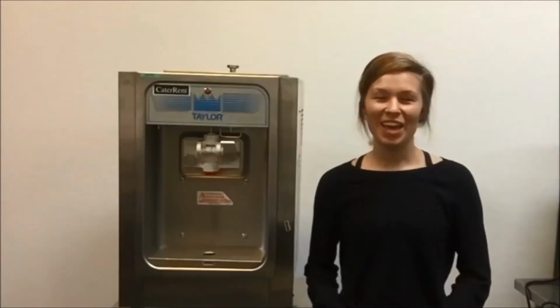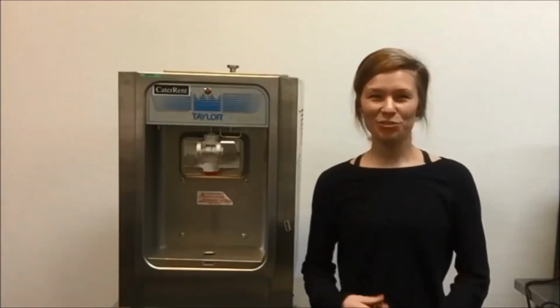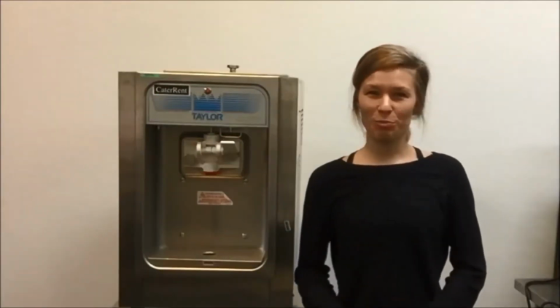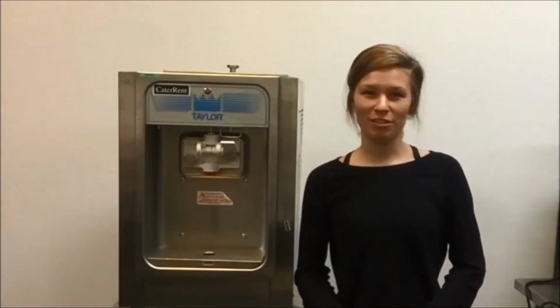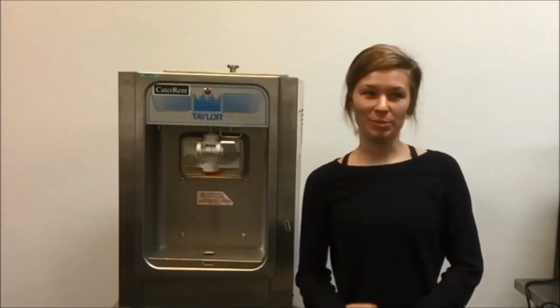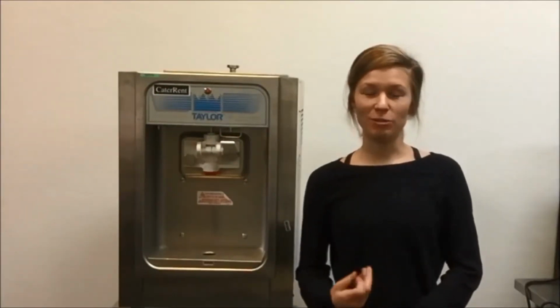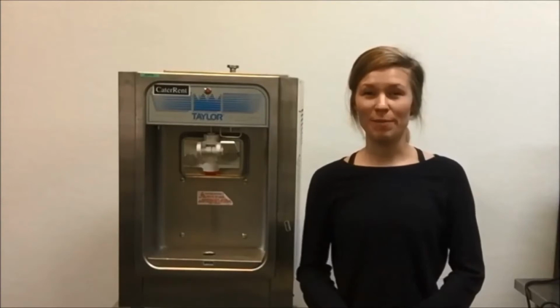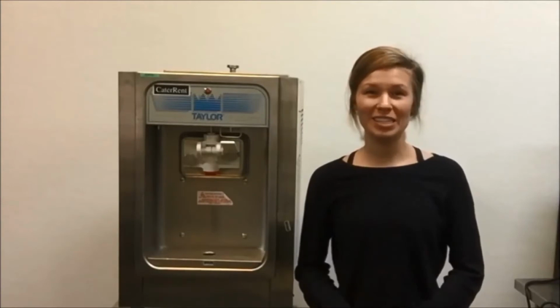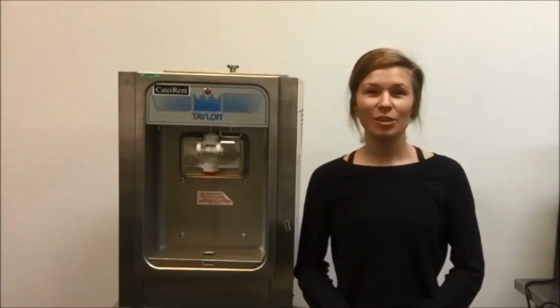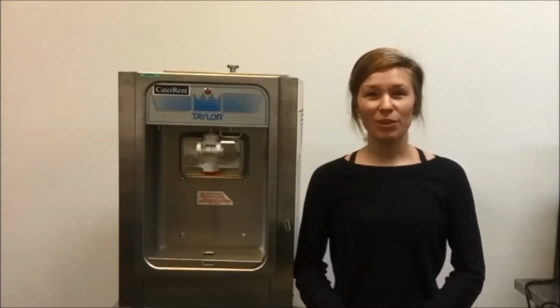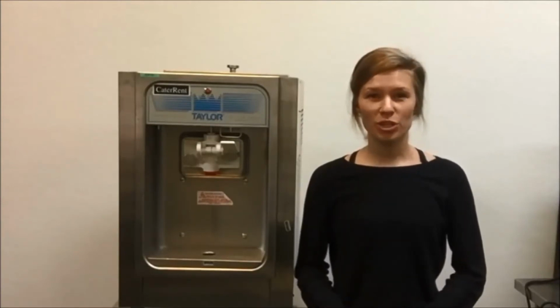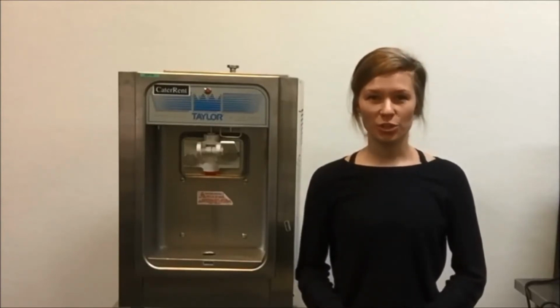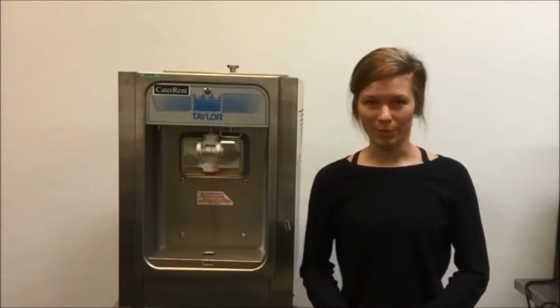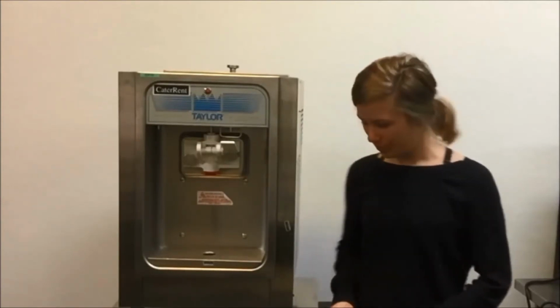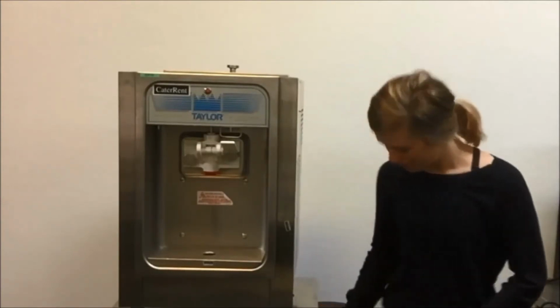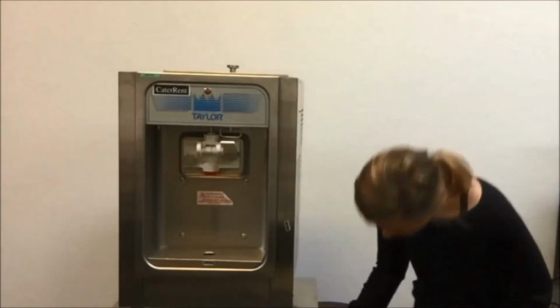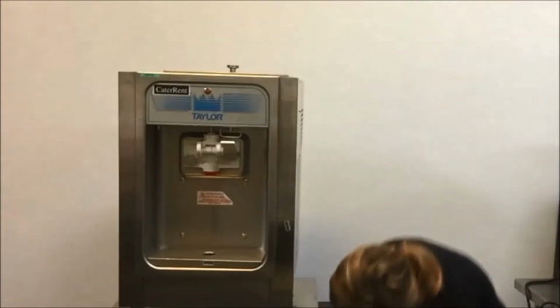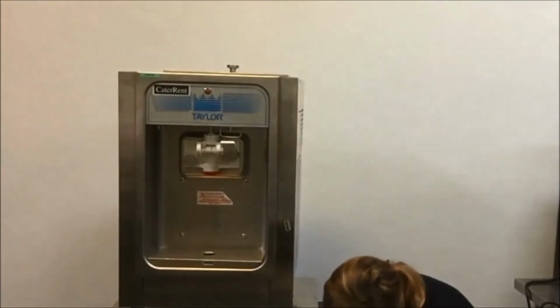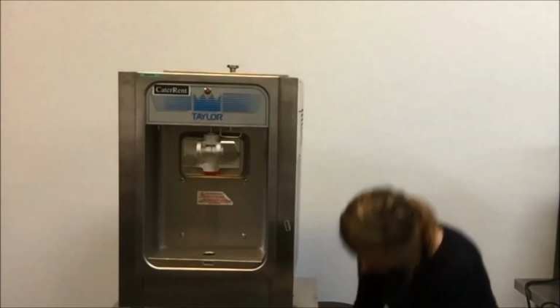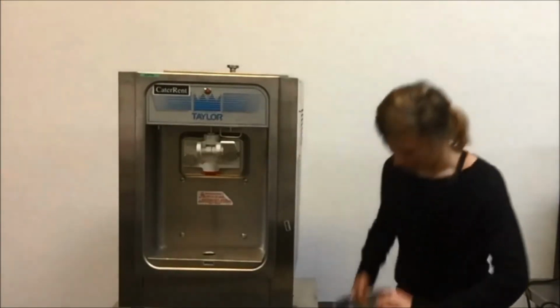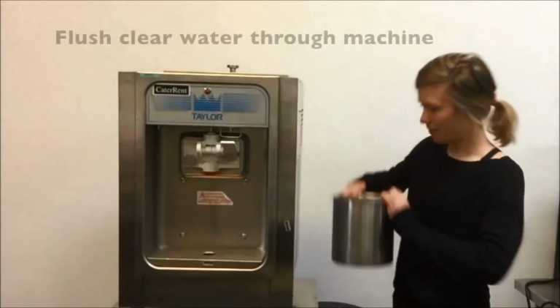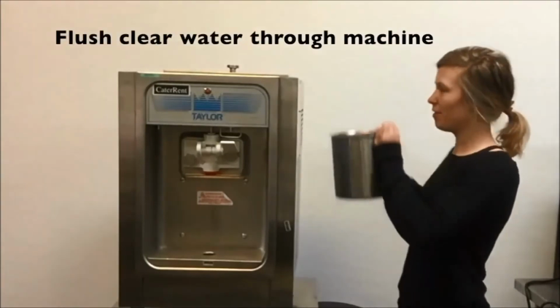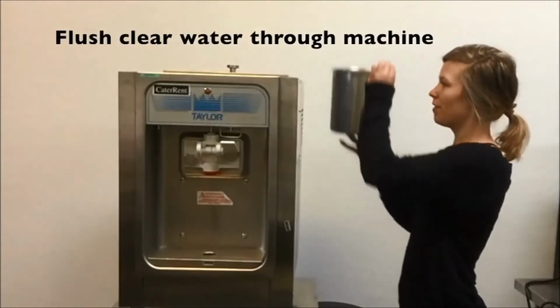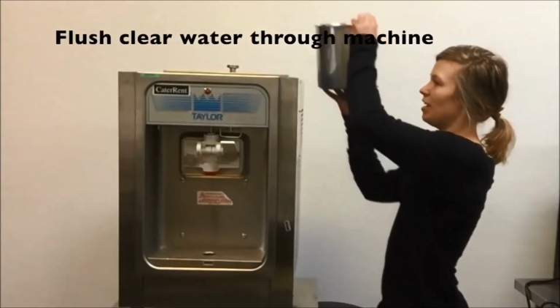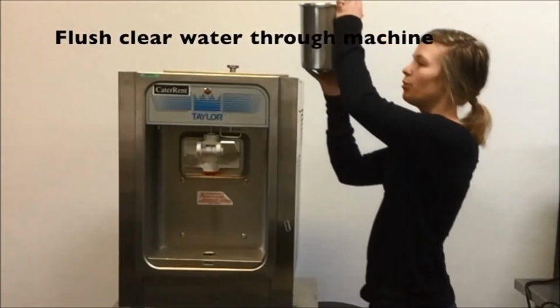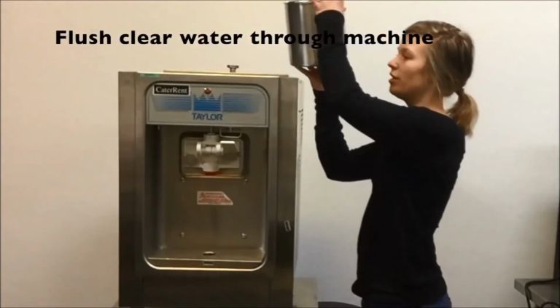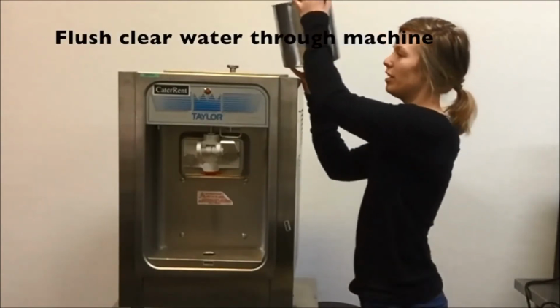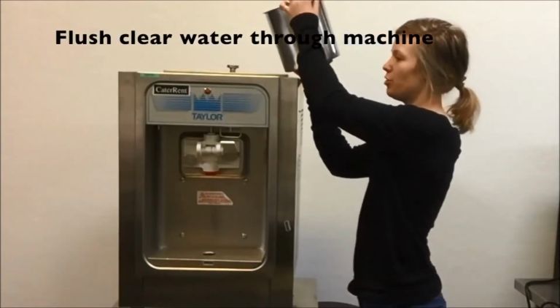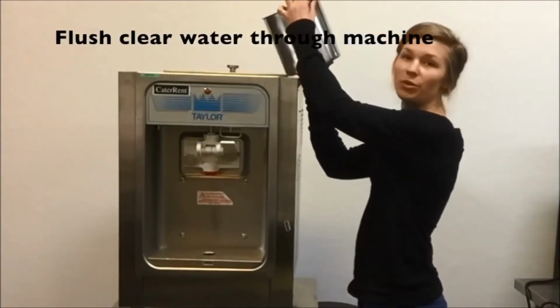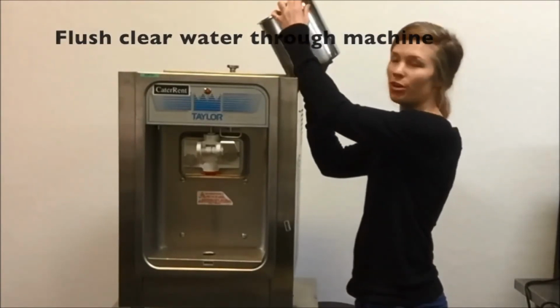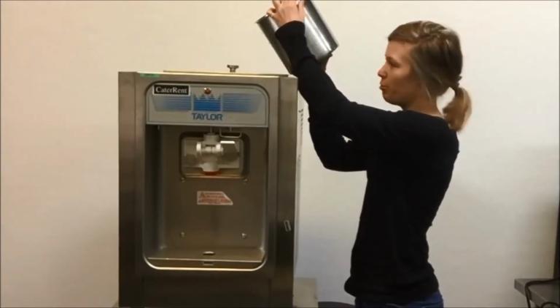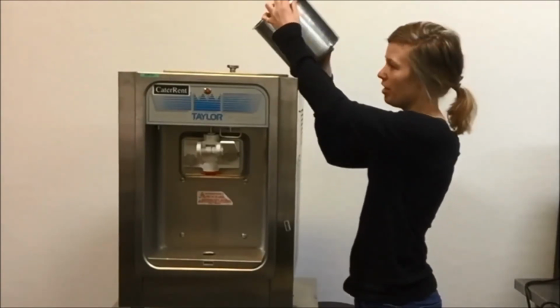After you've run your product through and it's been about 20 minutes, wait for your machine to warm up. Then pour water into where you would pour in your product.